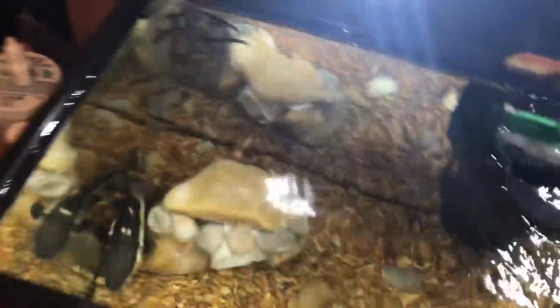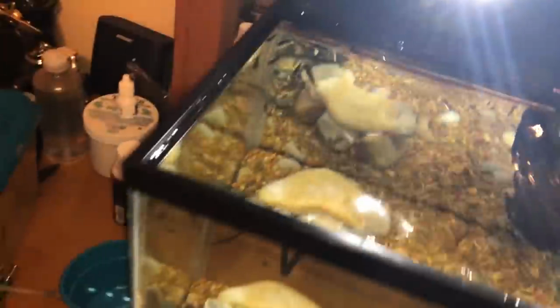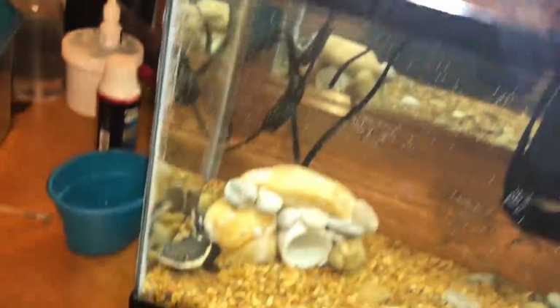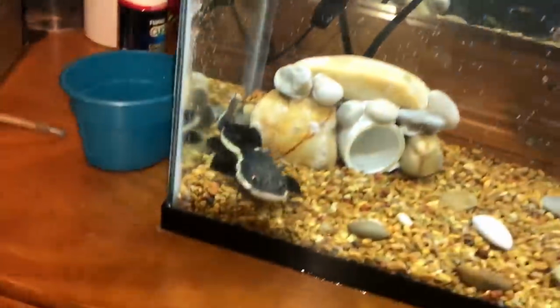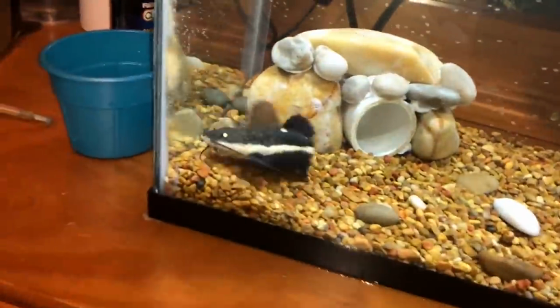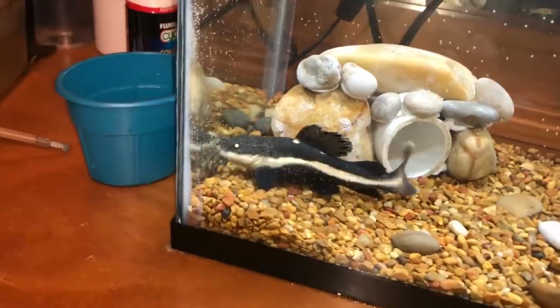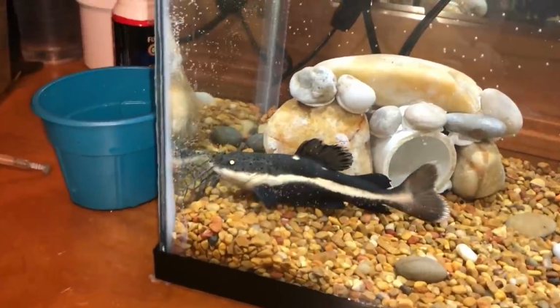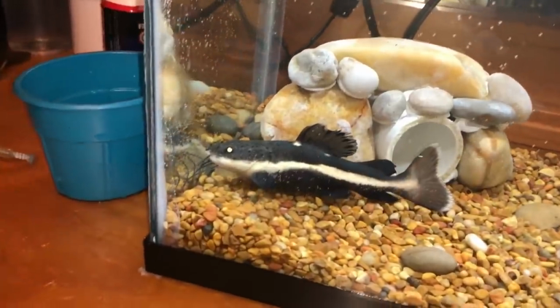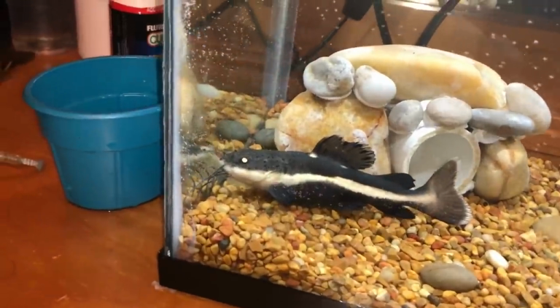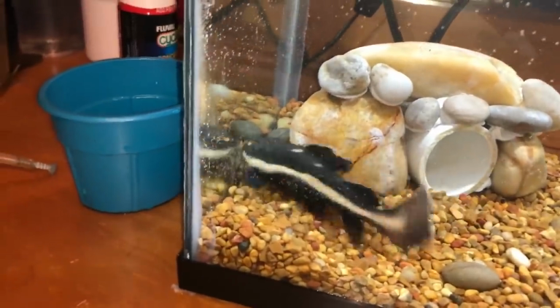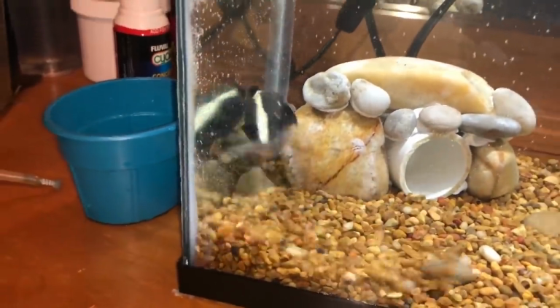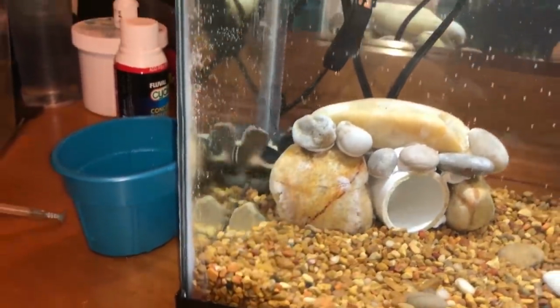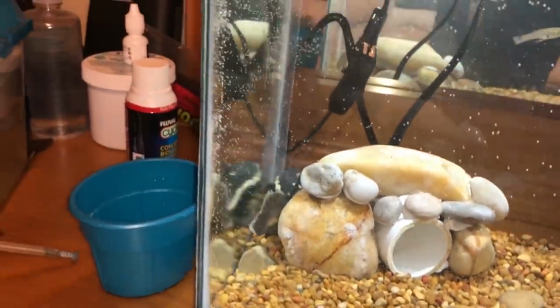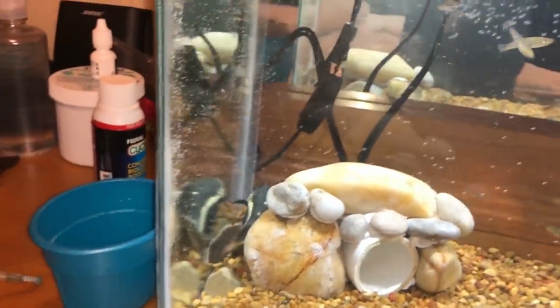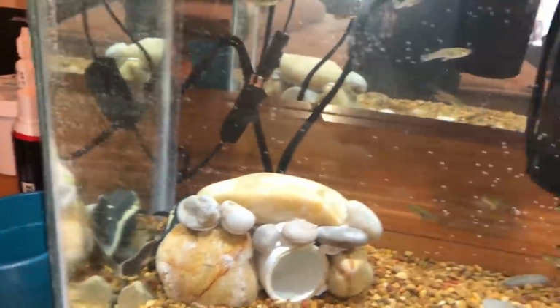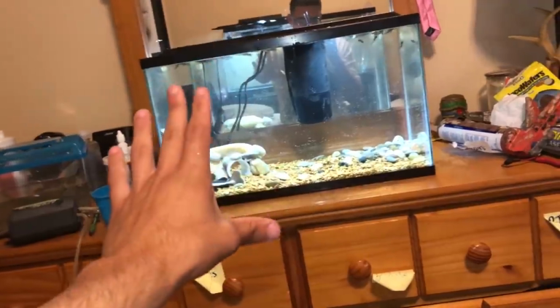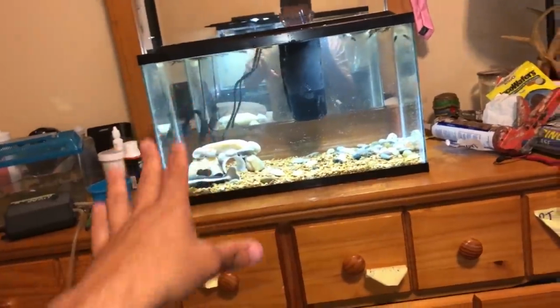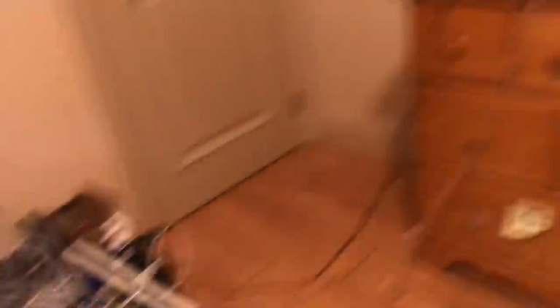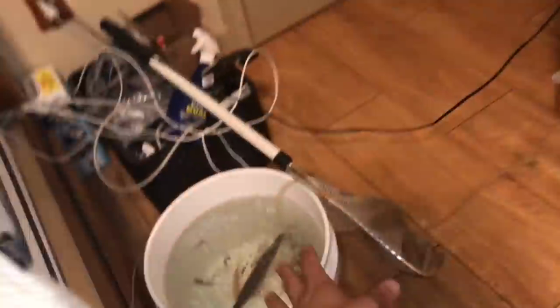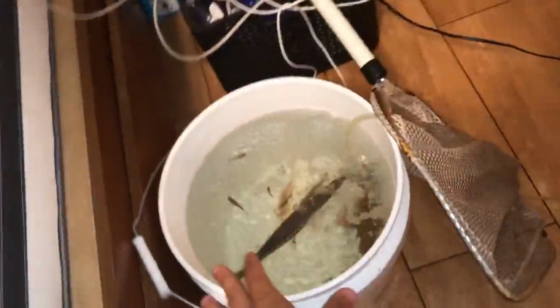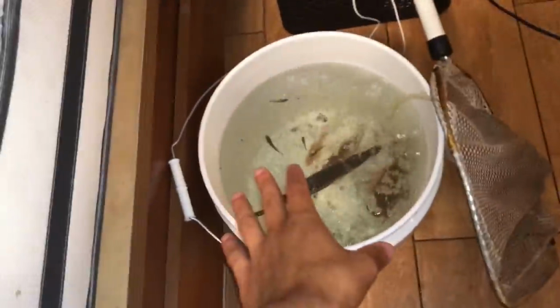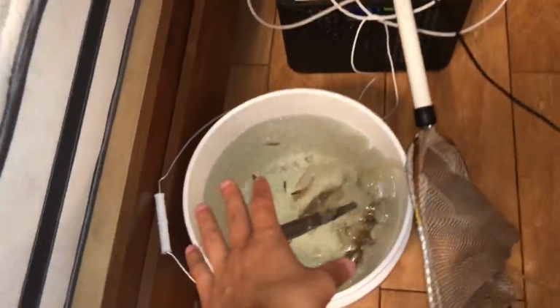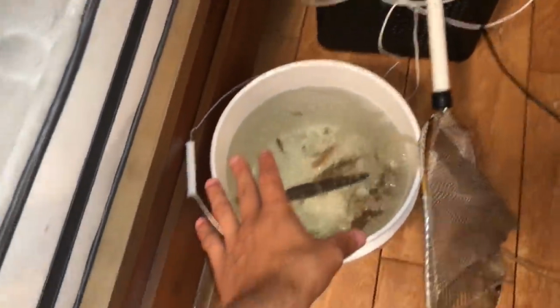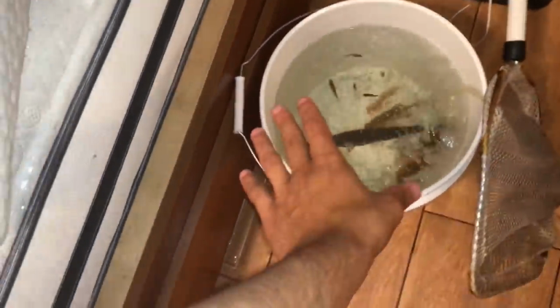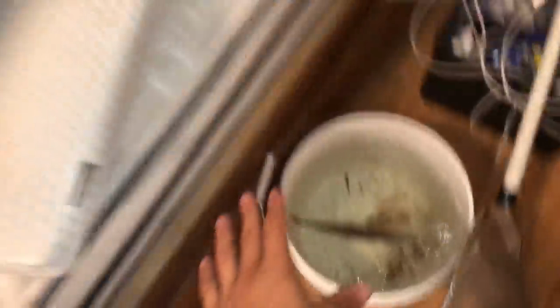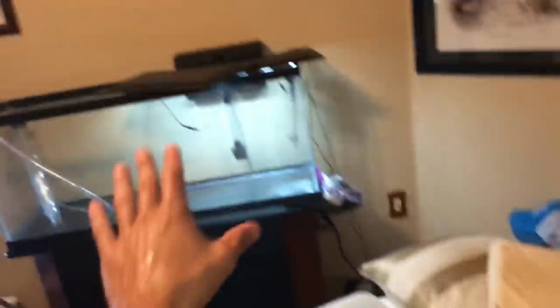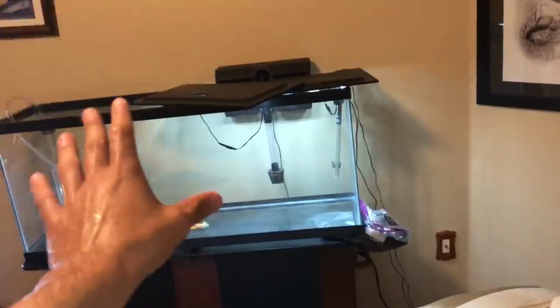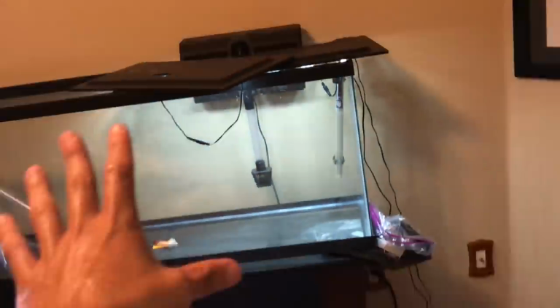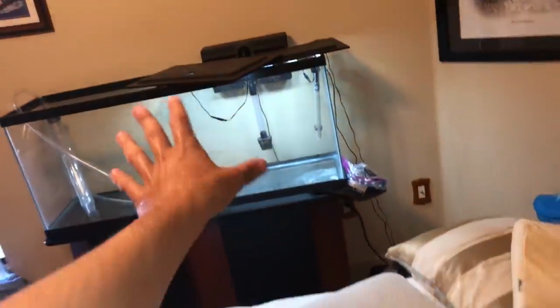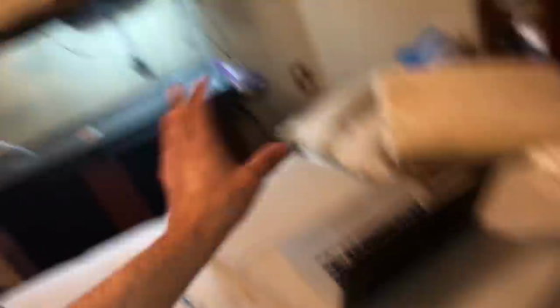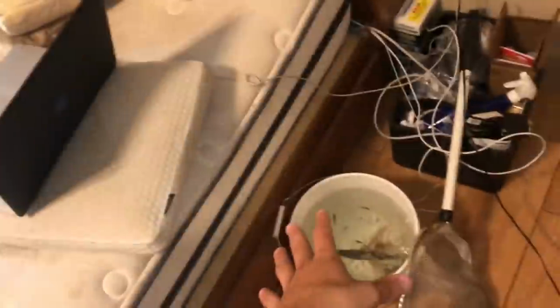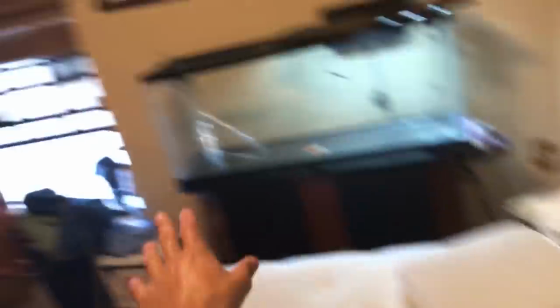Look at him! We're doing a water change here, guys. I don't have it set up yet and I don't want to crowd this bucket.